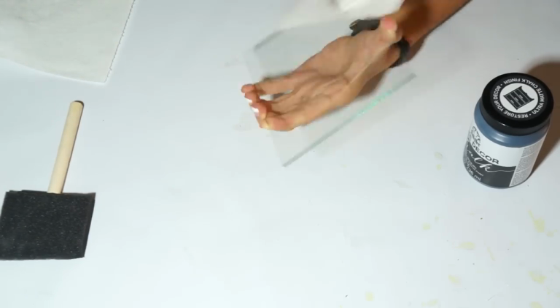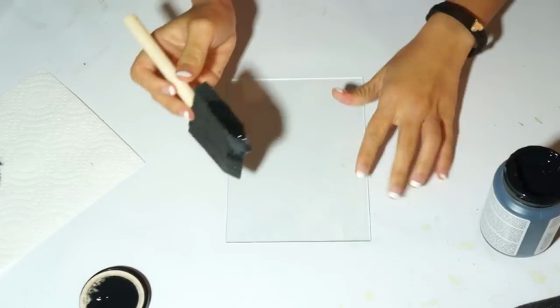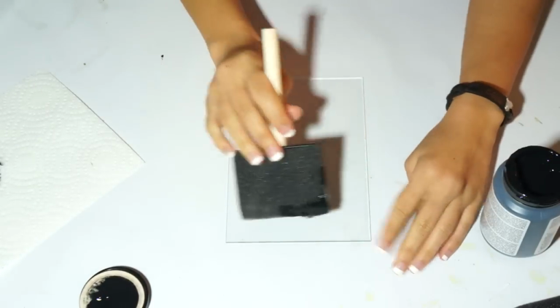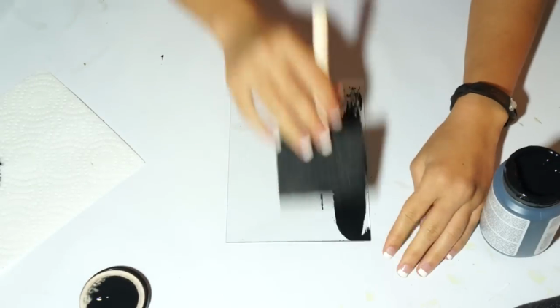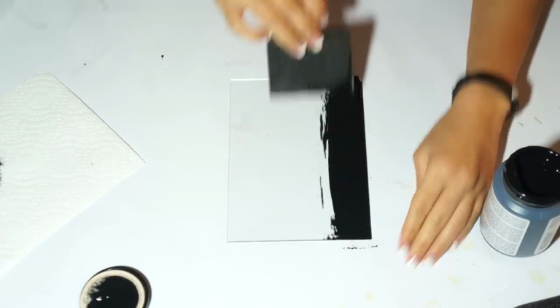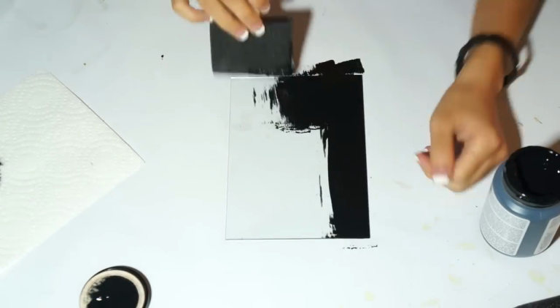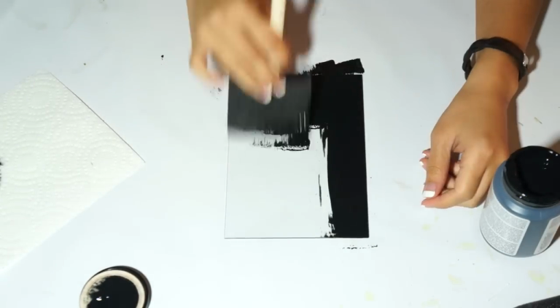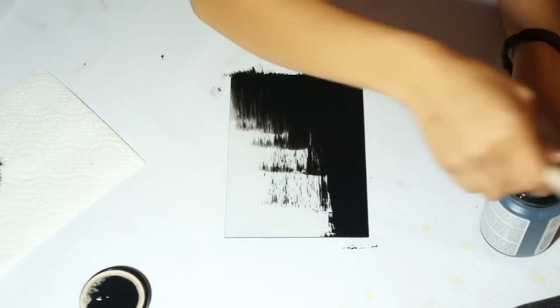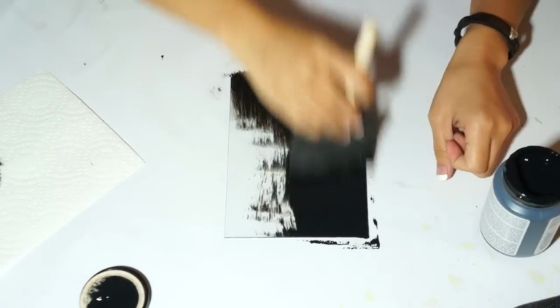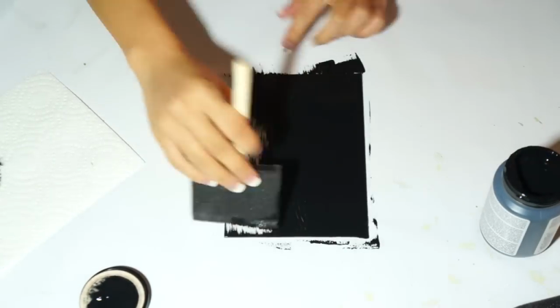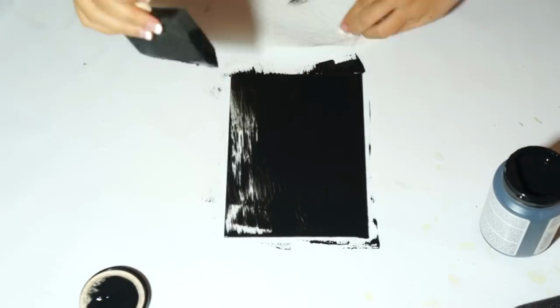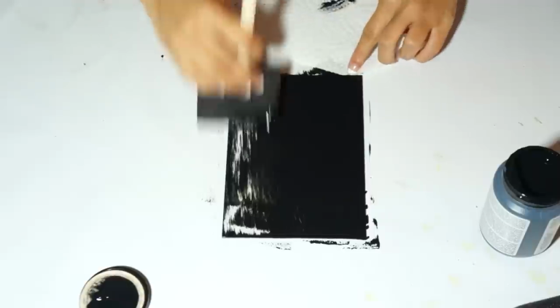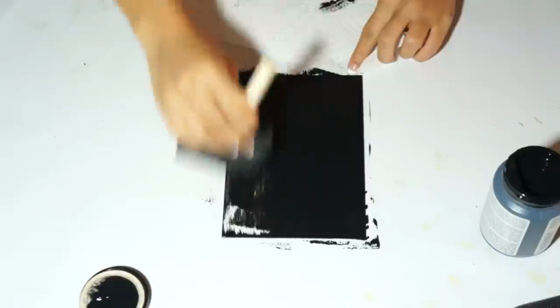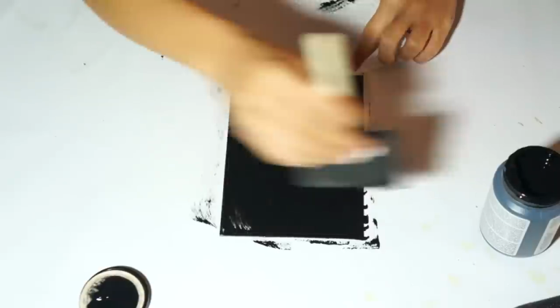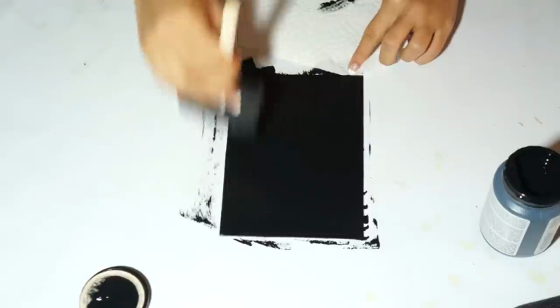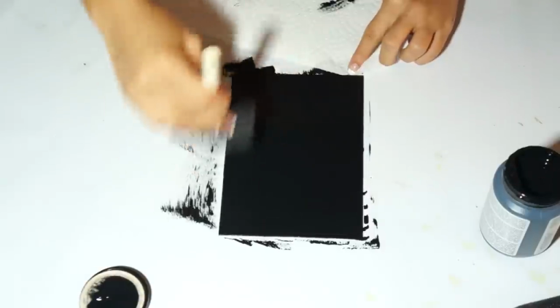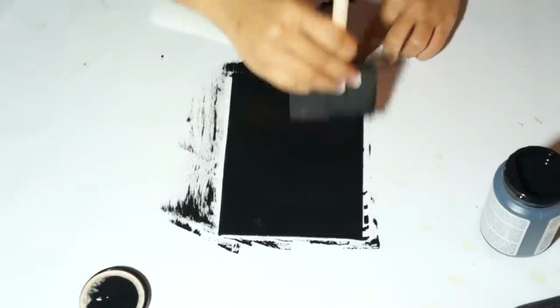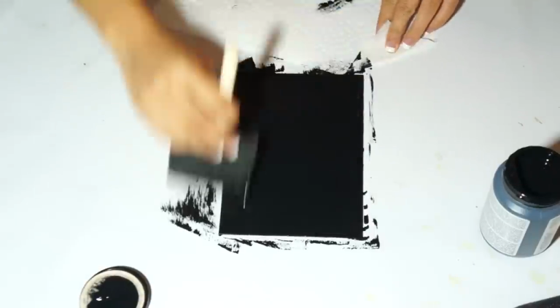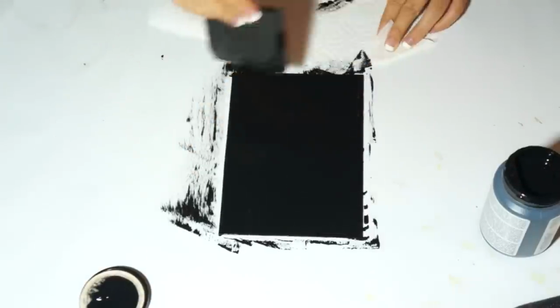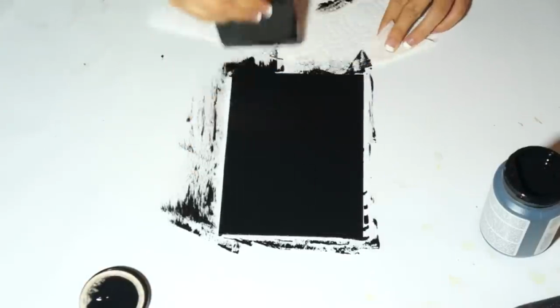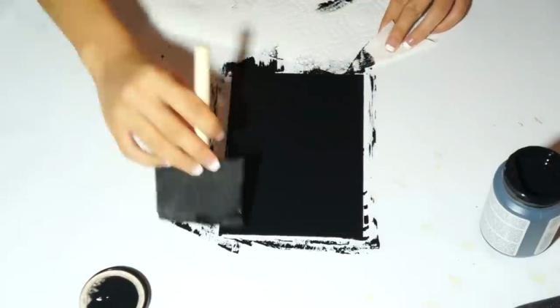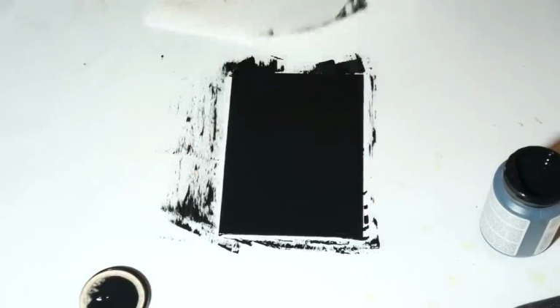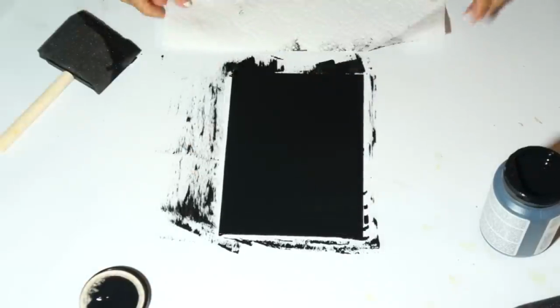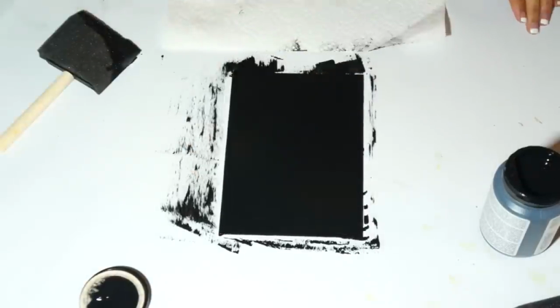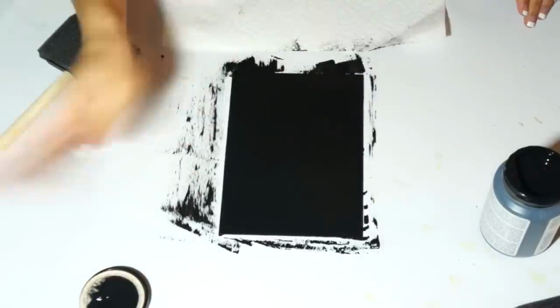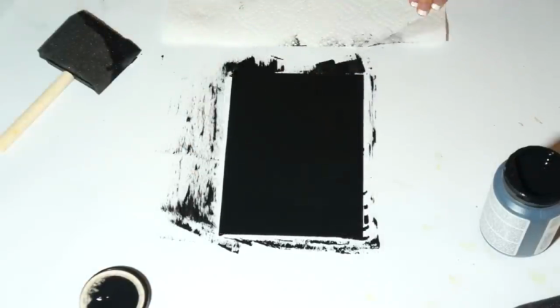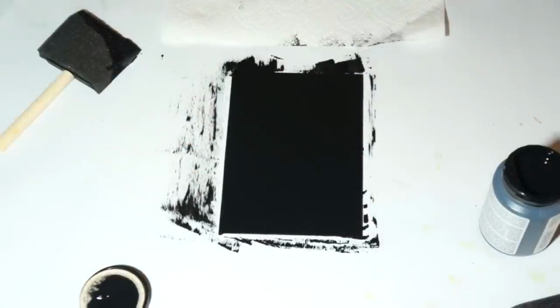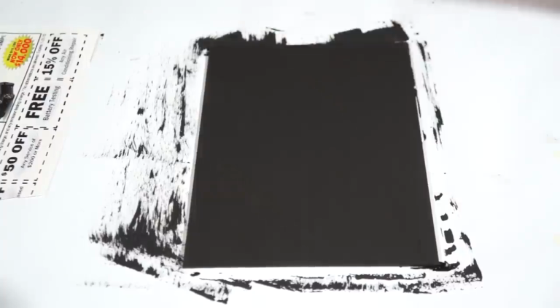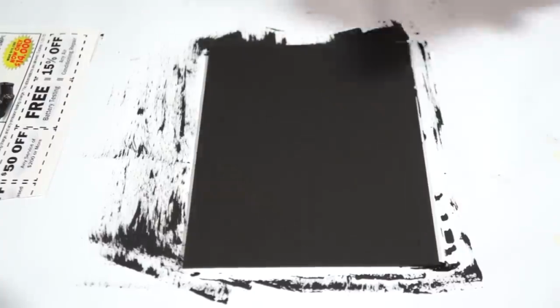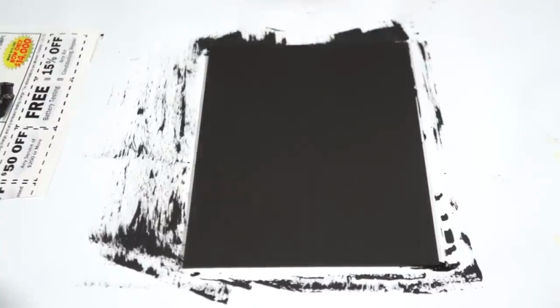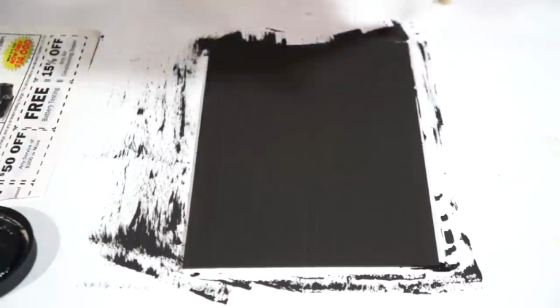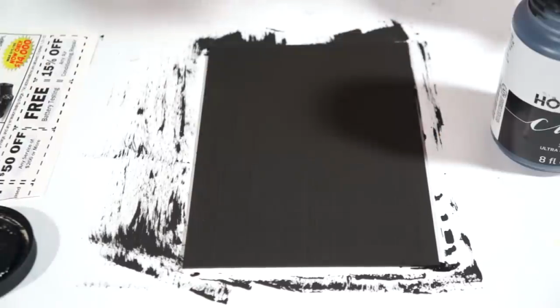I just used a chalk paint I had at home, but I've seen other people use the spray paint chalk before and that seems to work better than the one I'm using because it won't leave brush strokes.